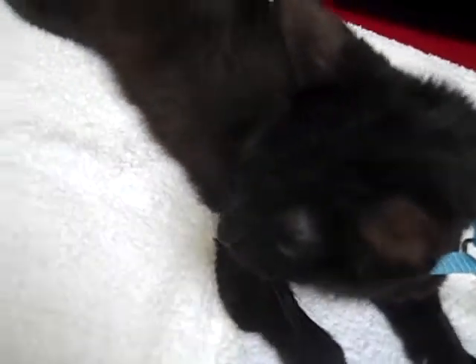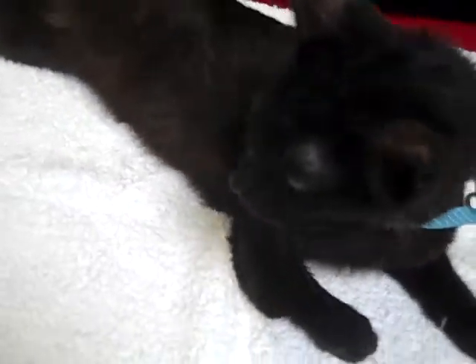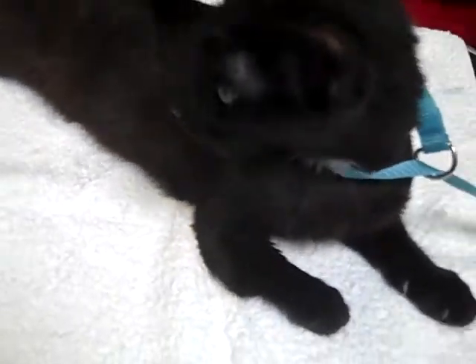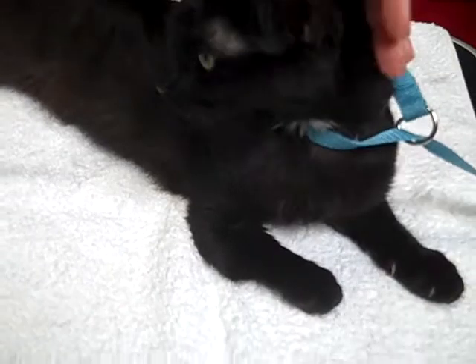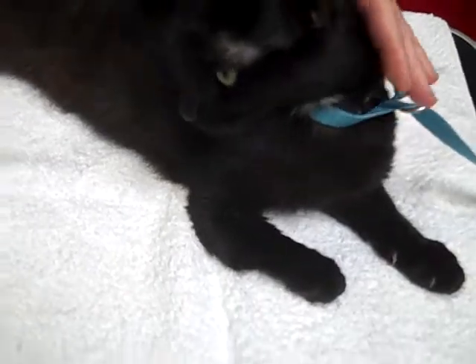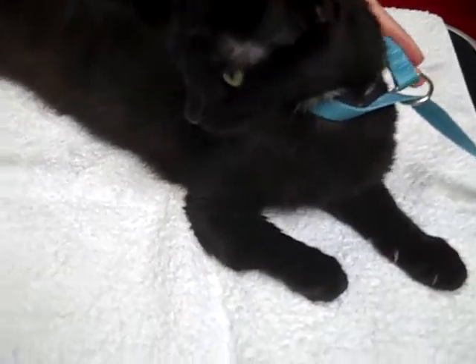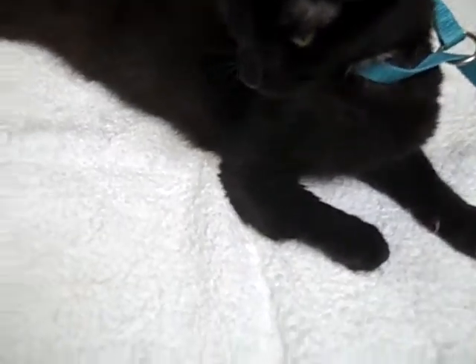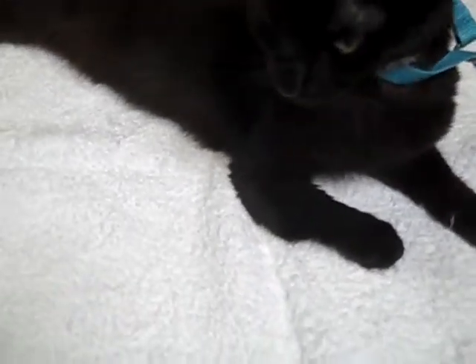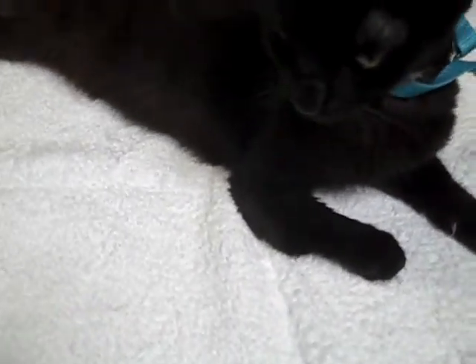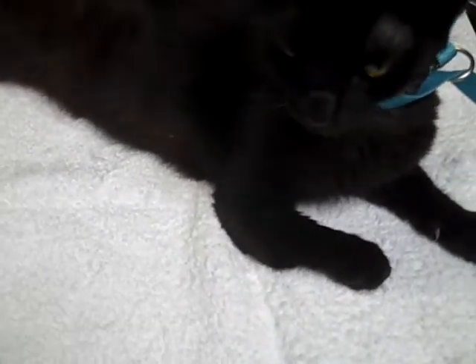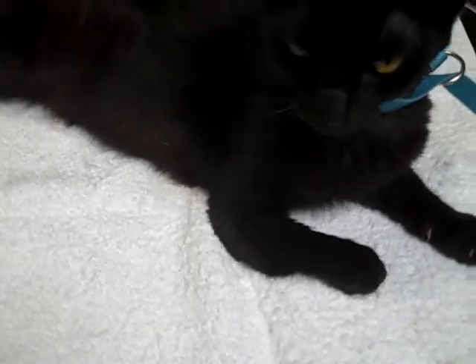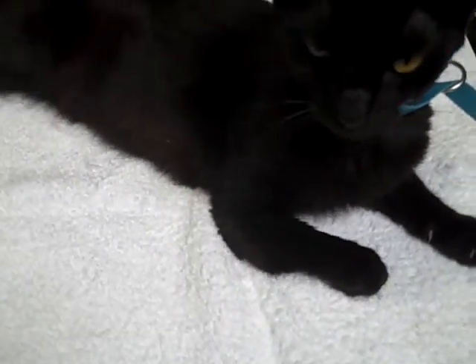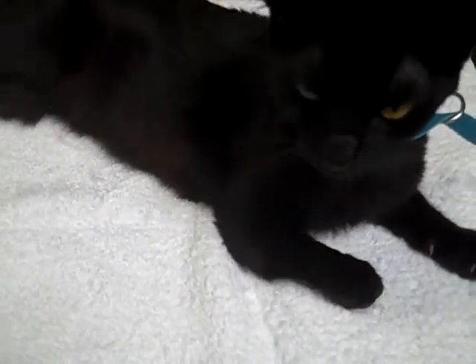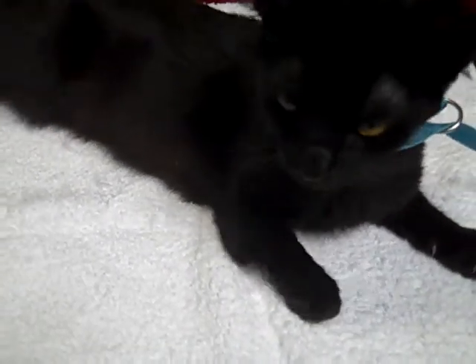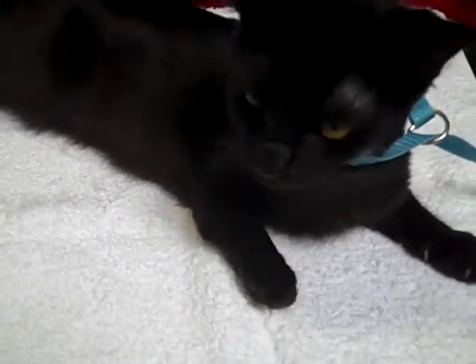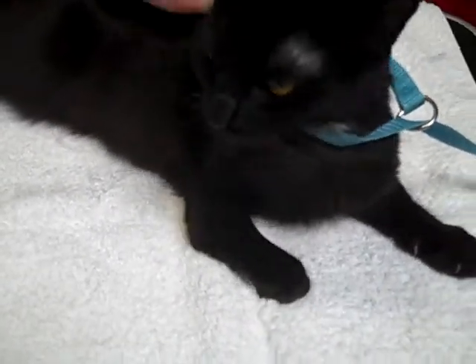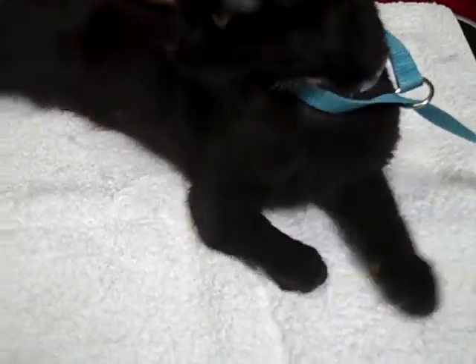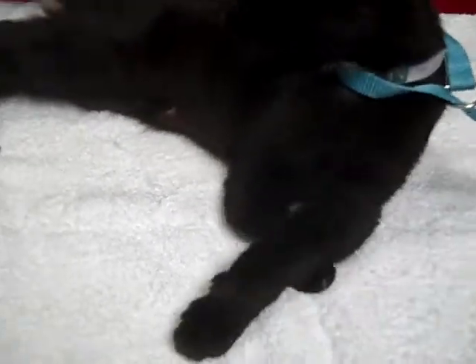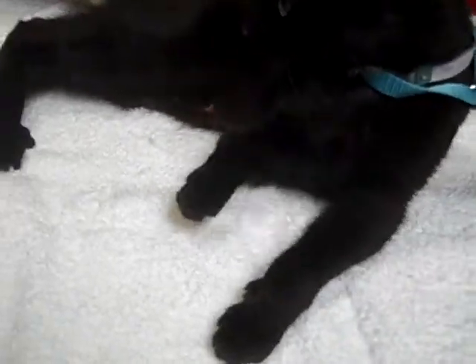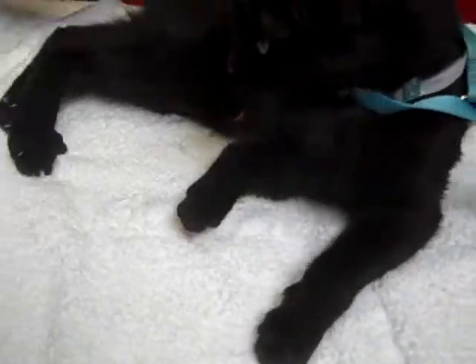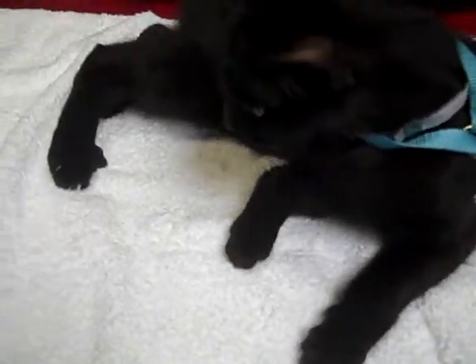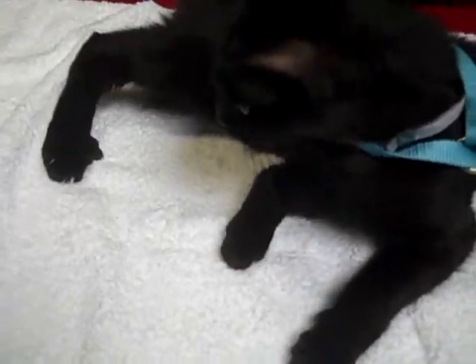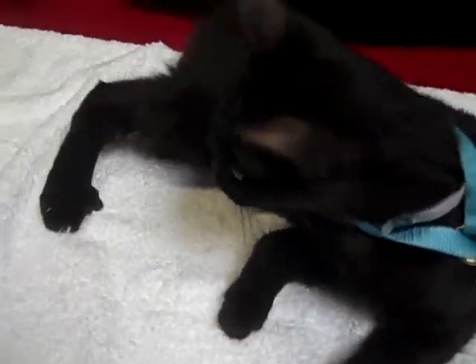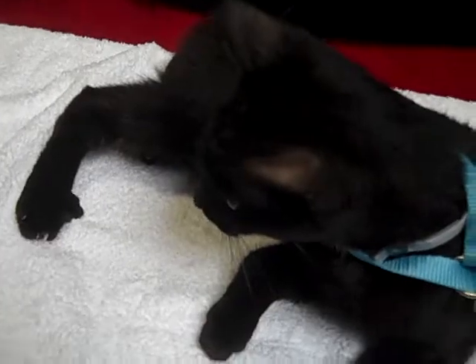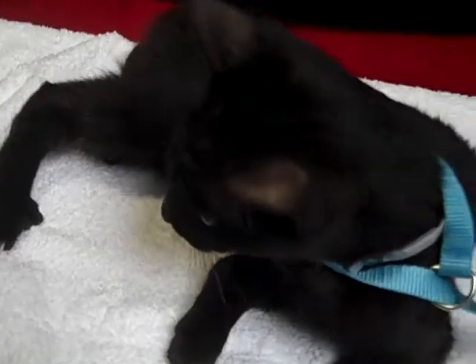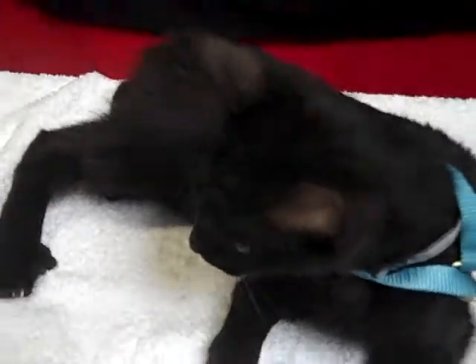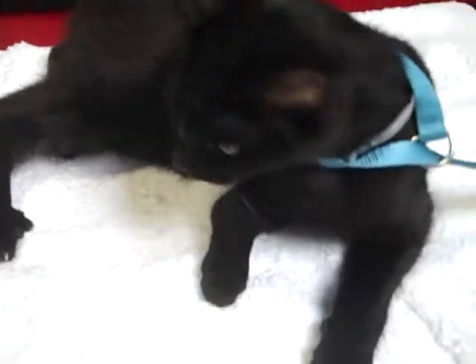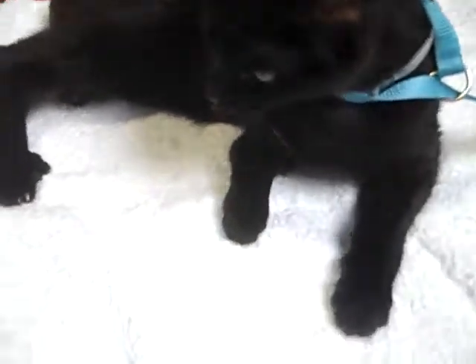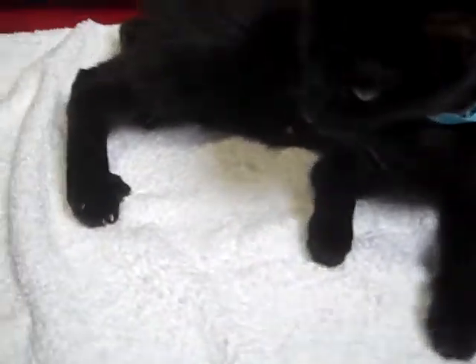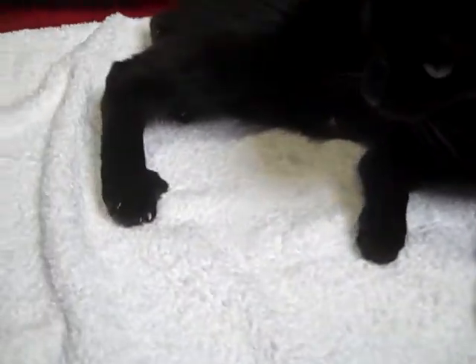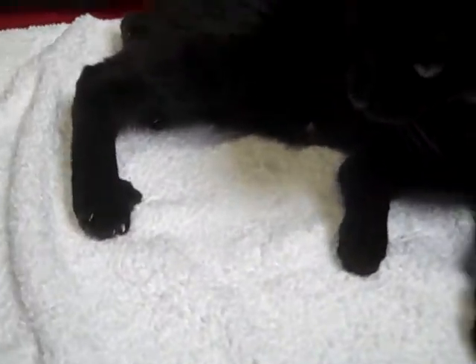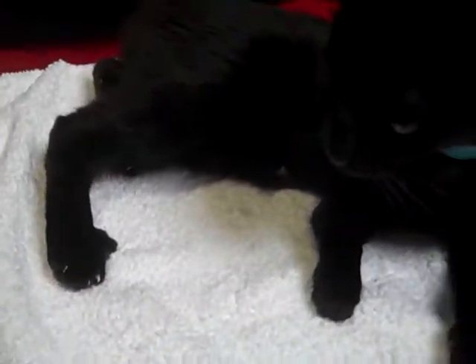She's playful, and her coat is like velvet — it's got a sable coloring. She's absolutely stunning.